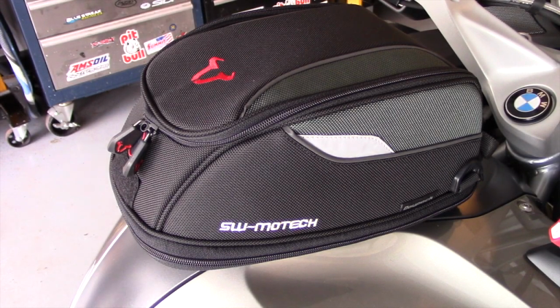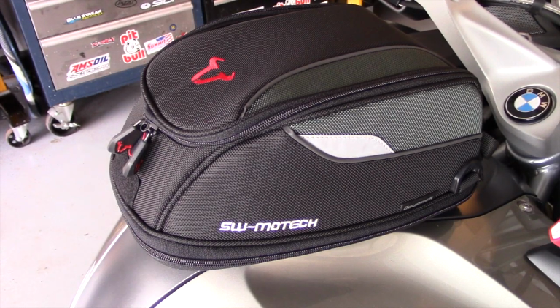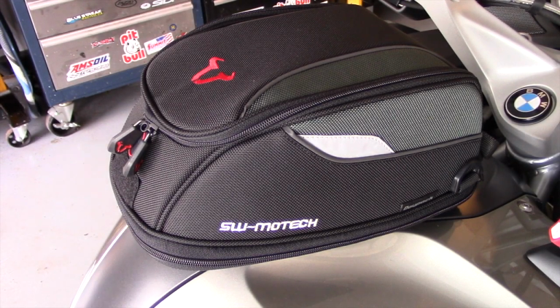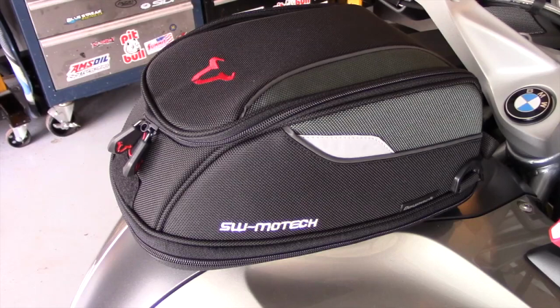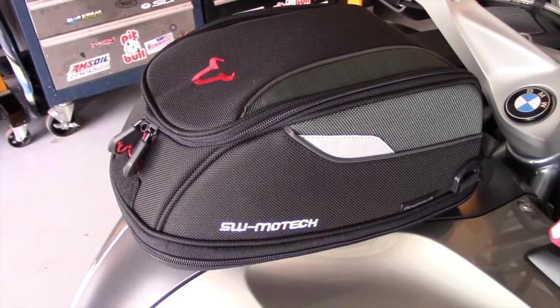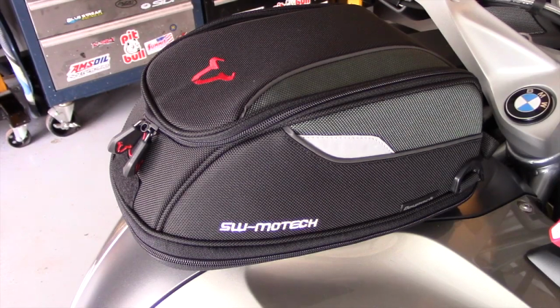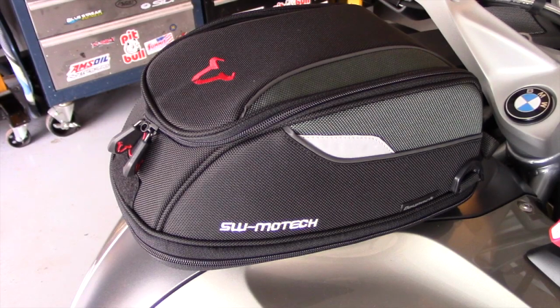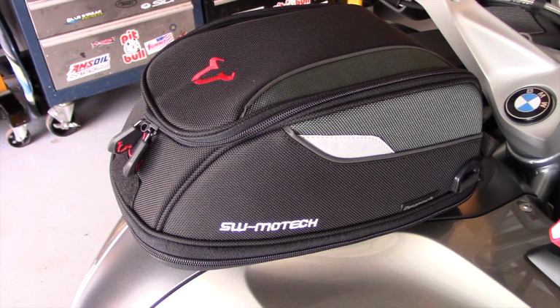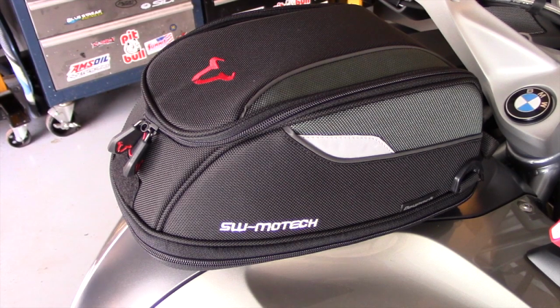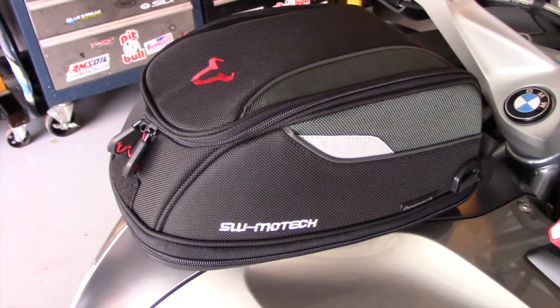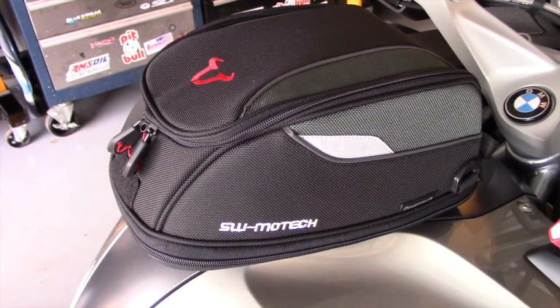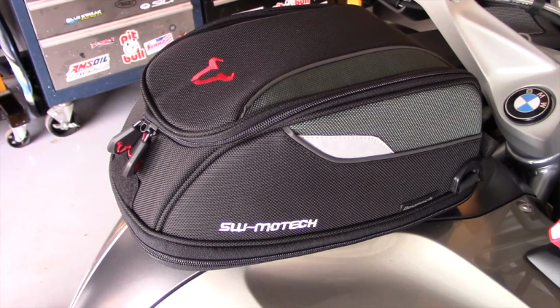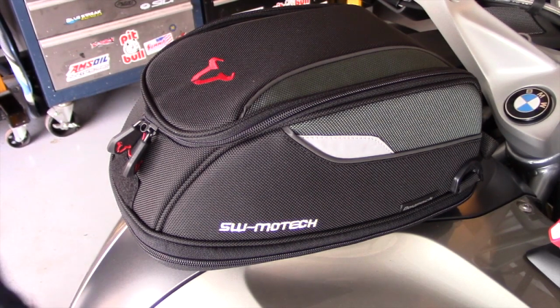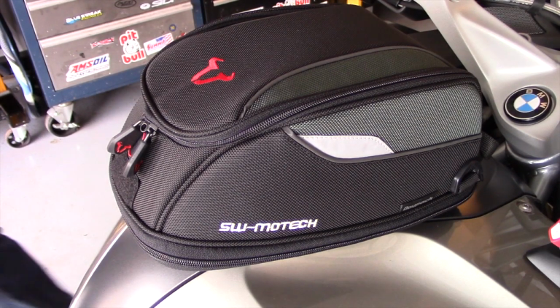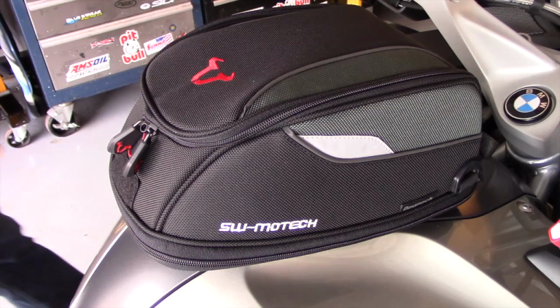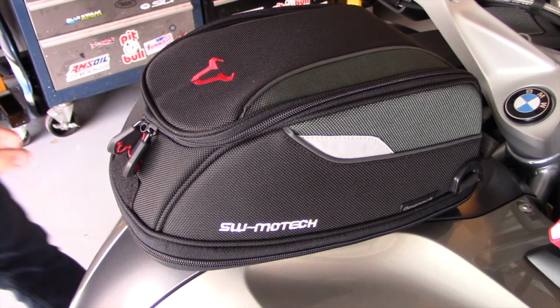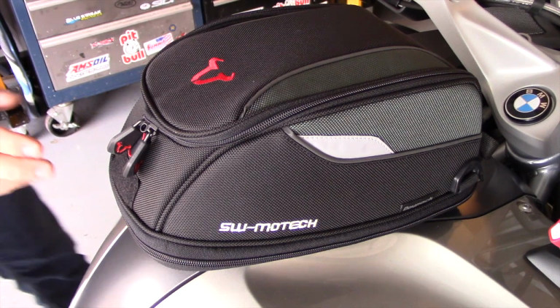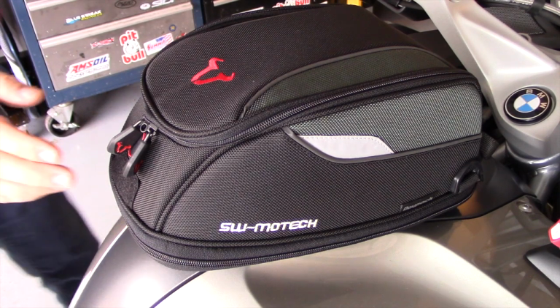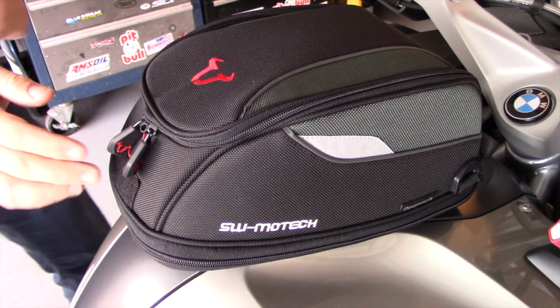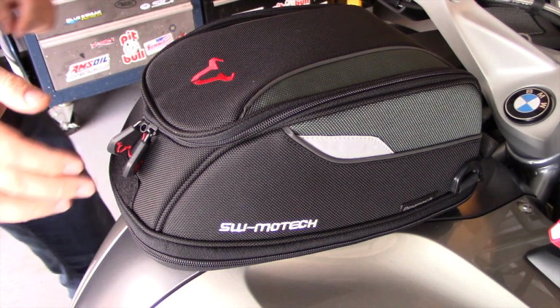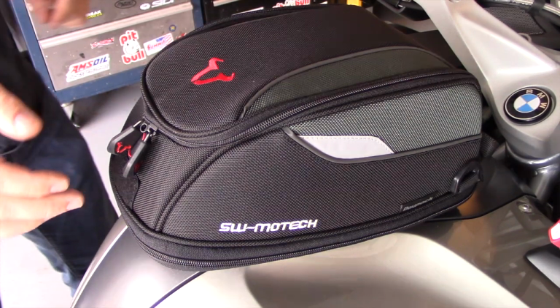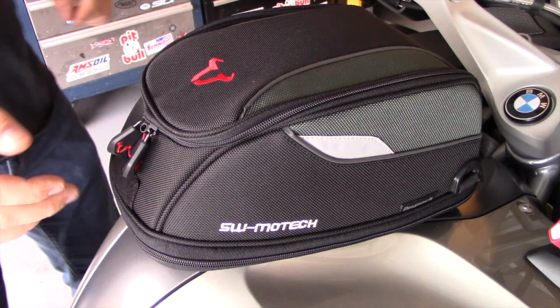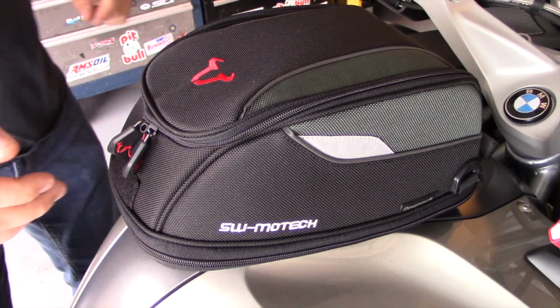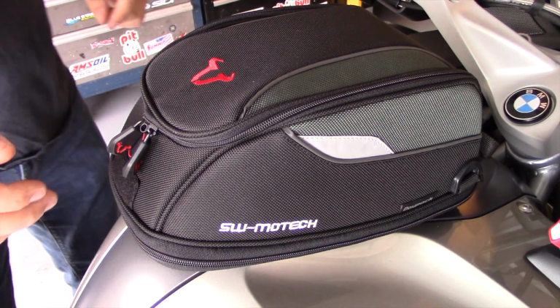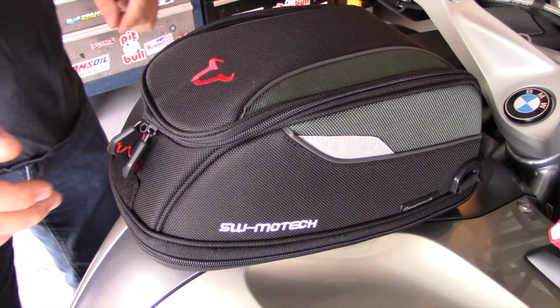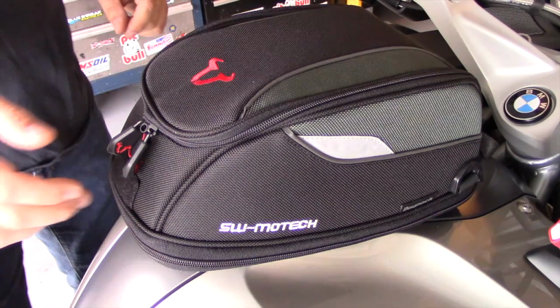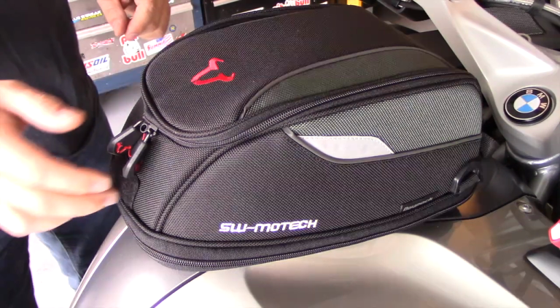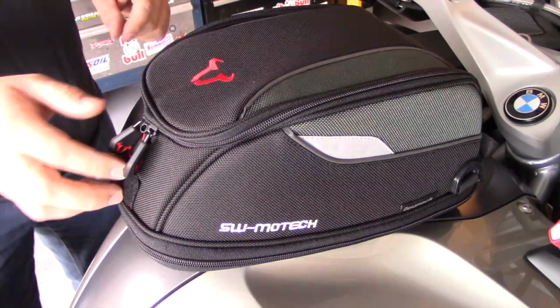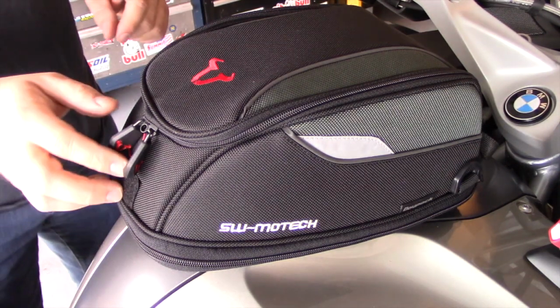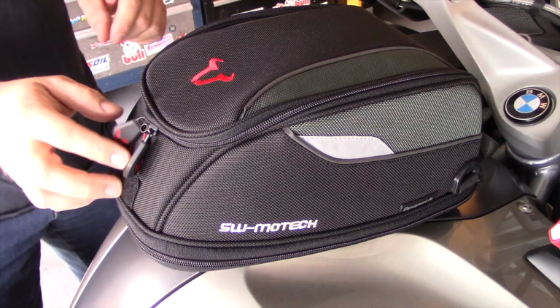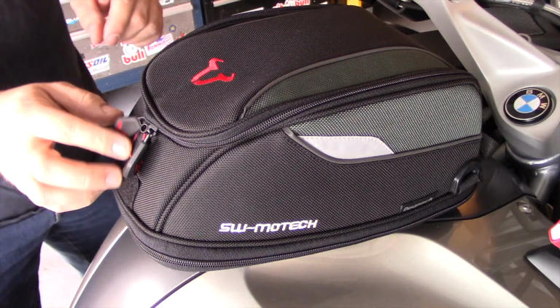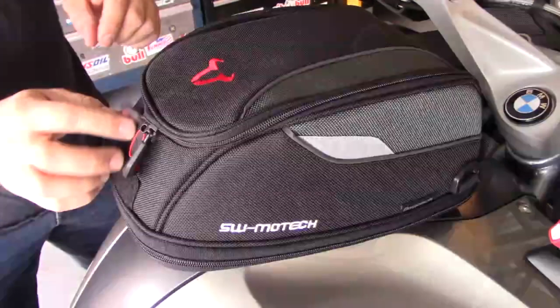Well hello. I love tank bags on my motorcycles — I find them very useful. So for this 2016 RT, I thought I'd try something a little different this time in one of these new tank ring lock style bags. This one's from SW Motec.